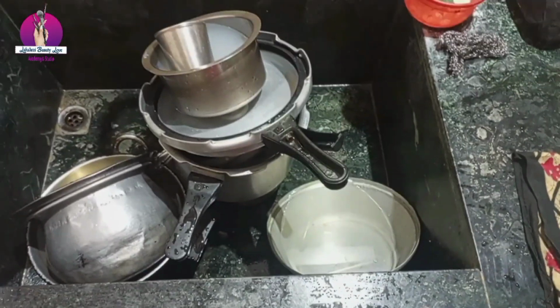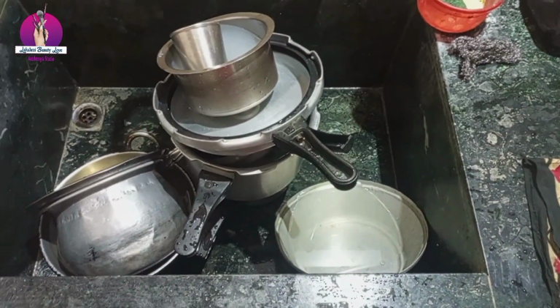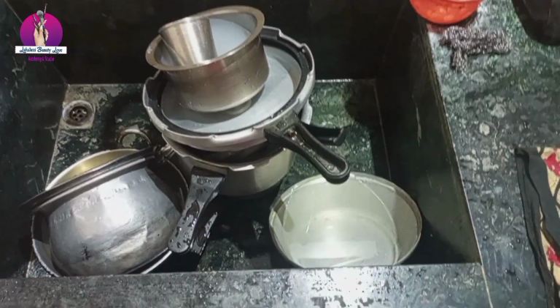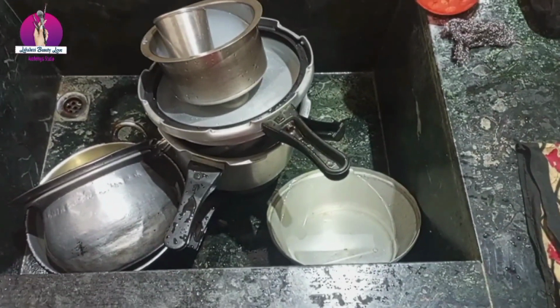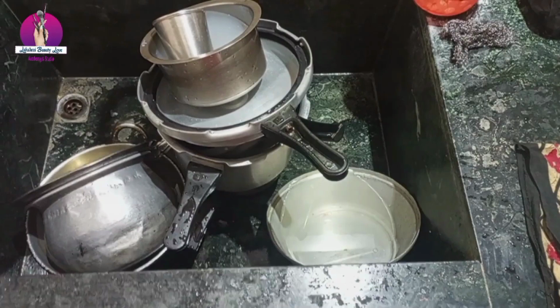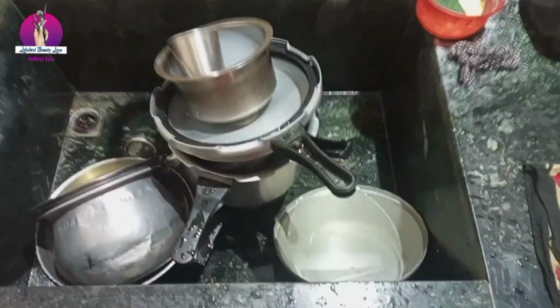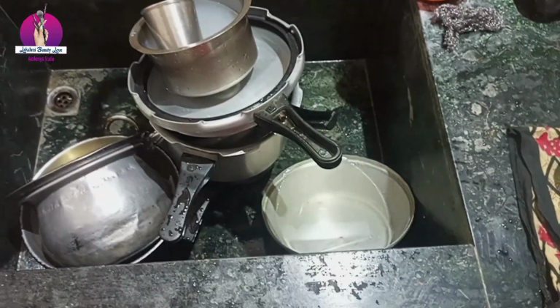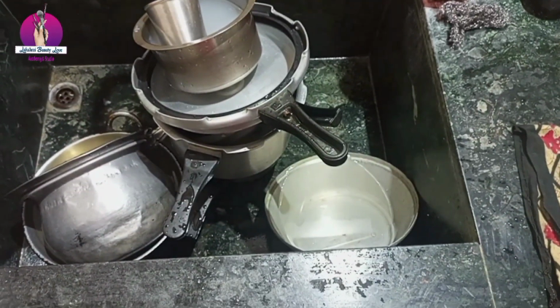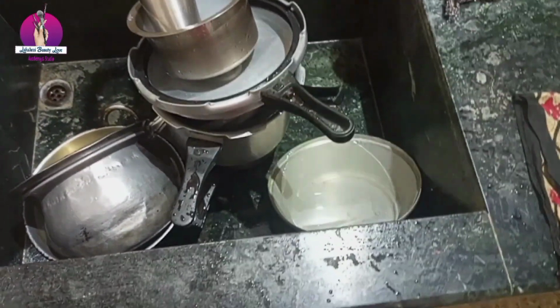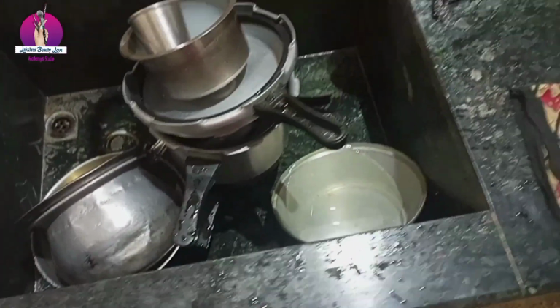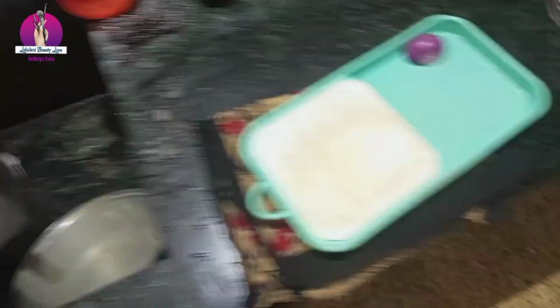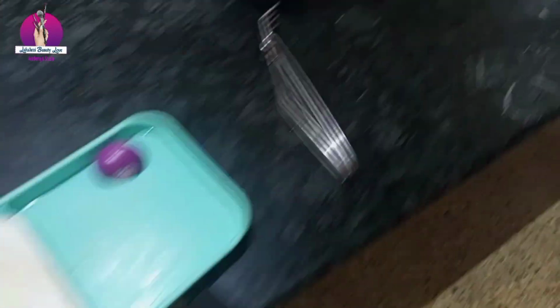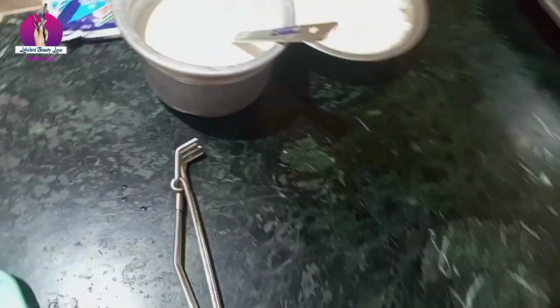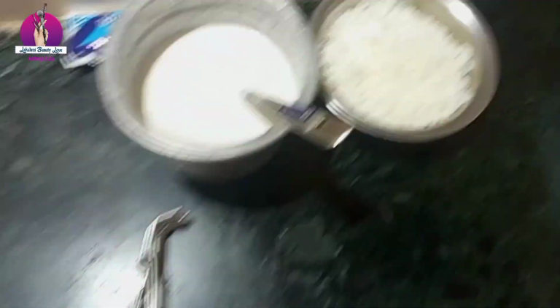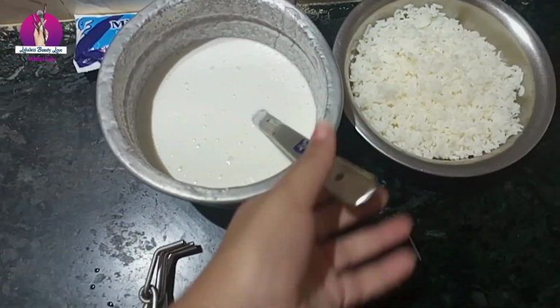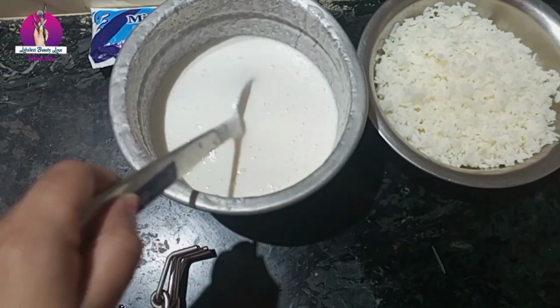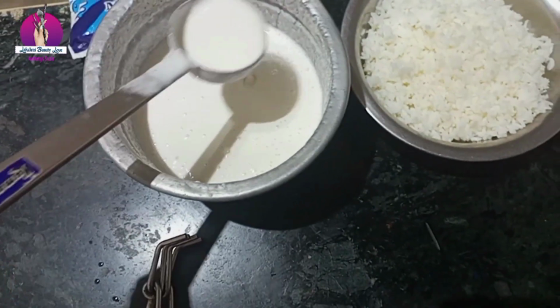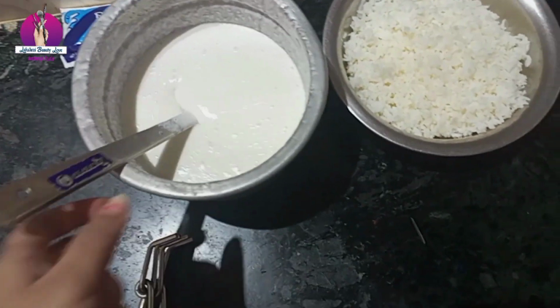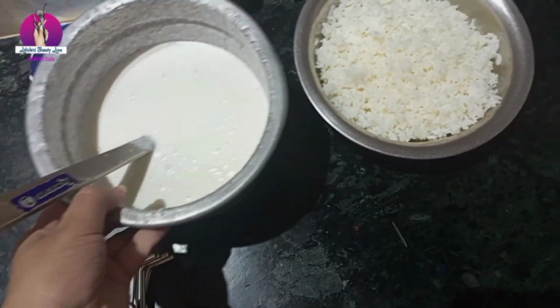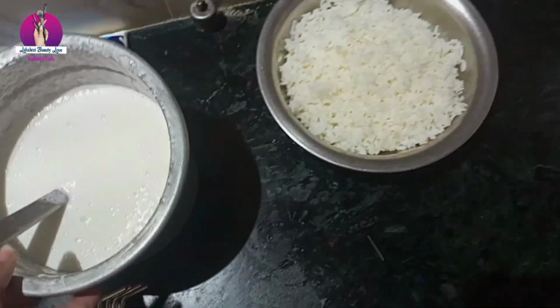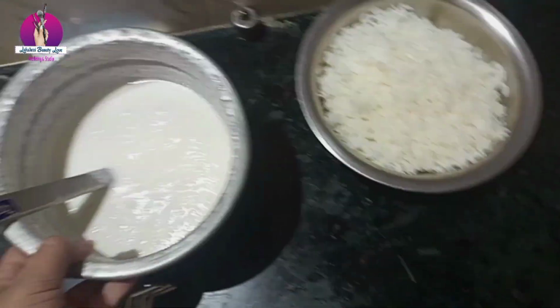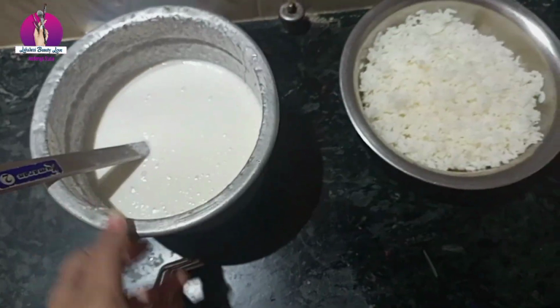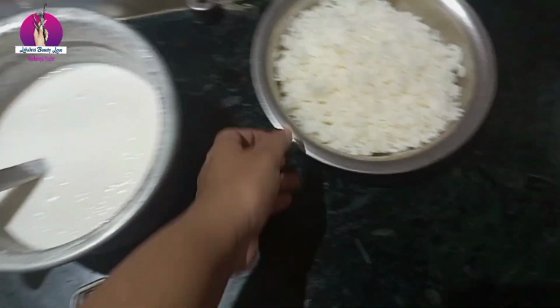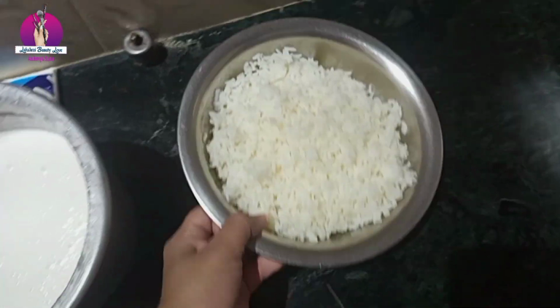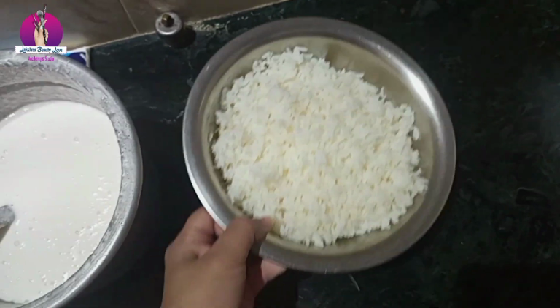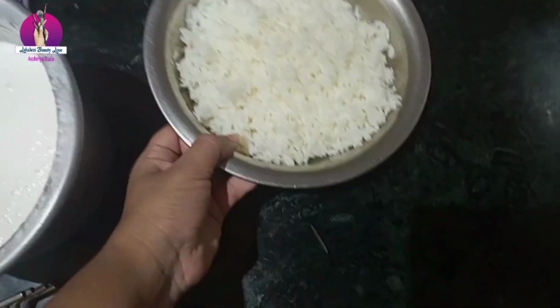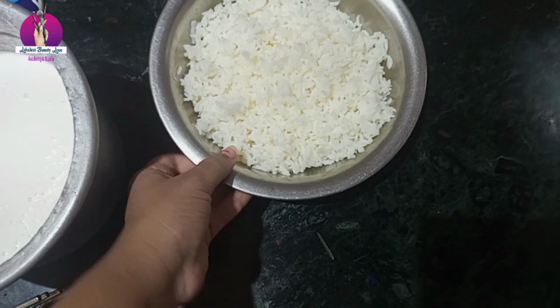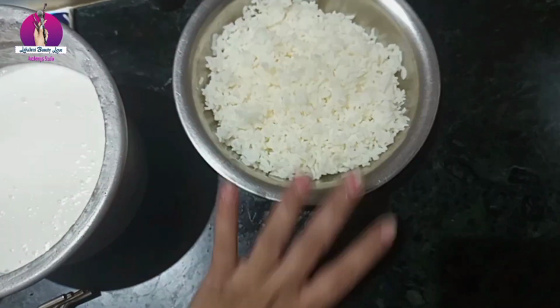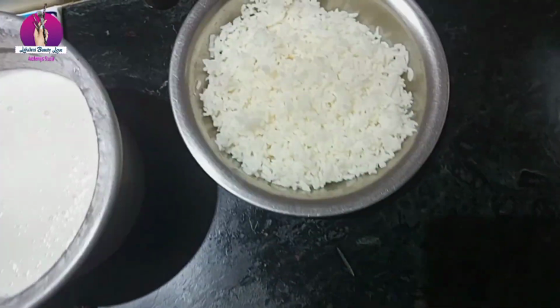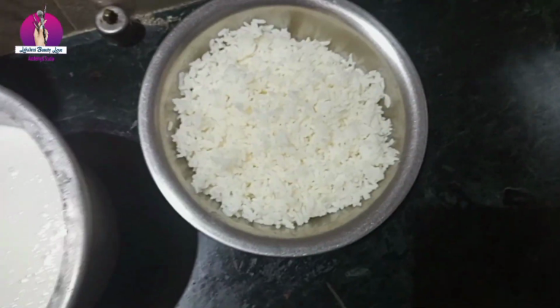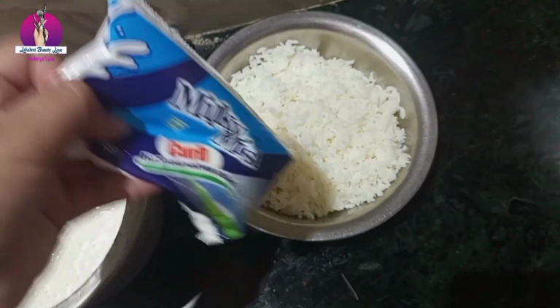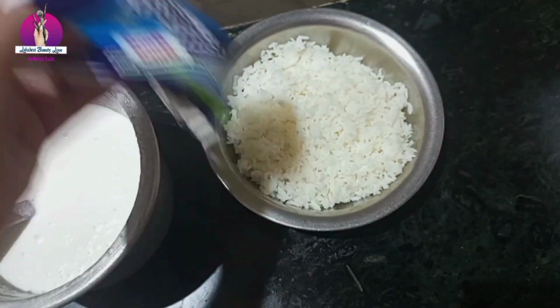Now I have to wash the pot and I am going to put the pot — the rice is ready for the pot. I have to put the rice in the pot and it is cooked.